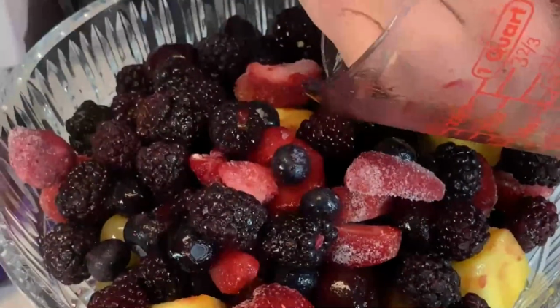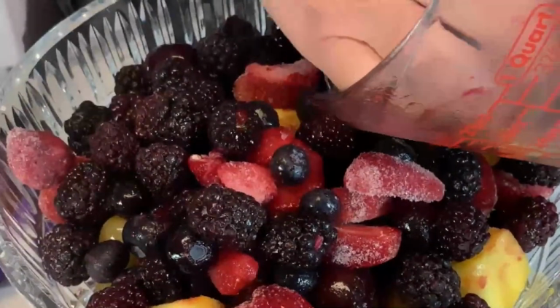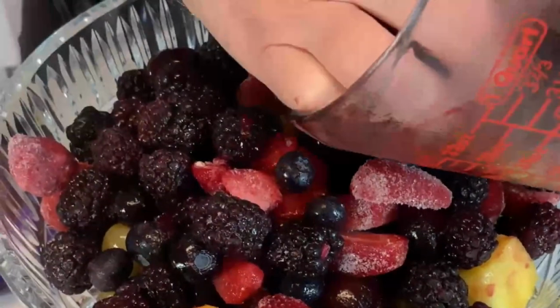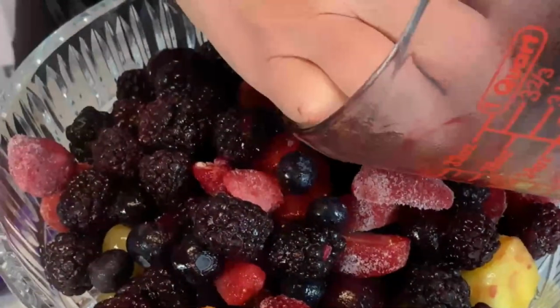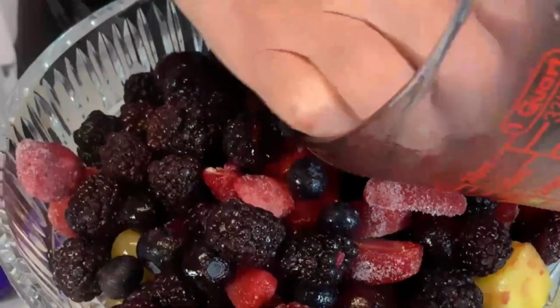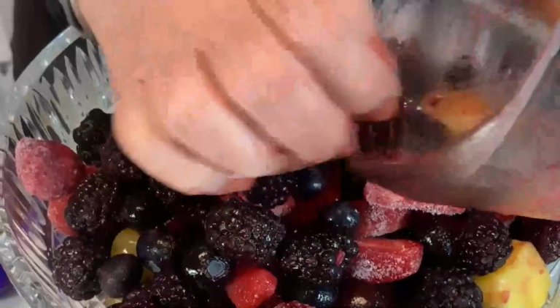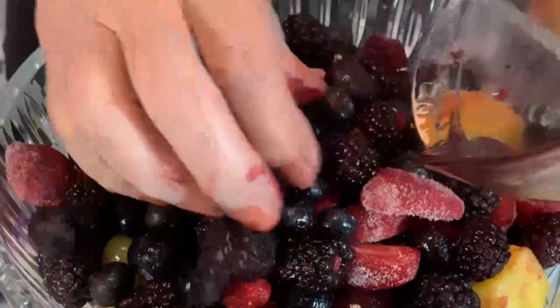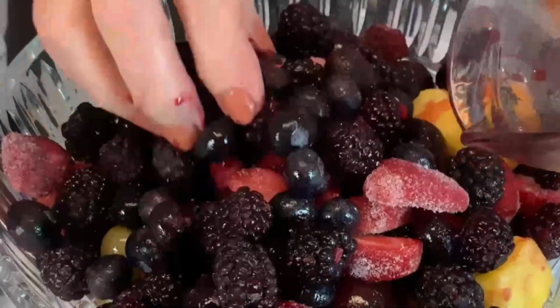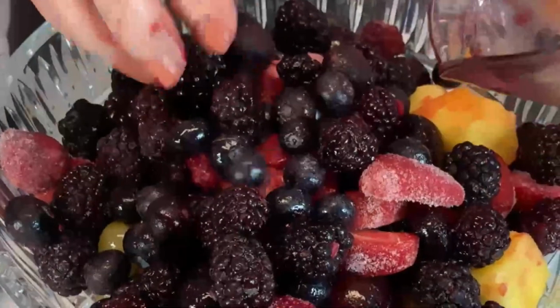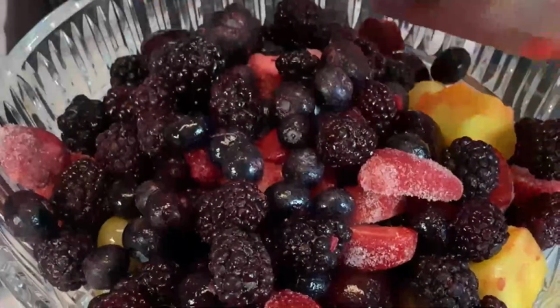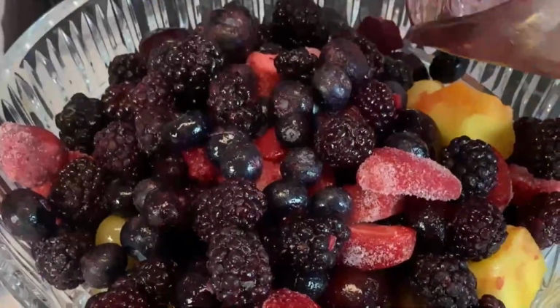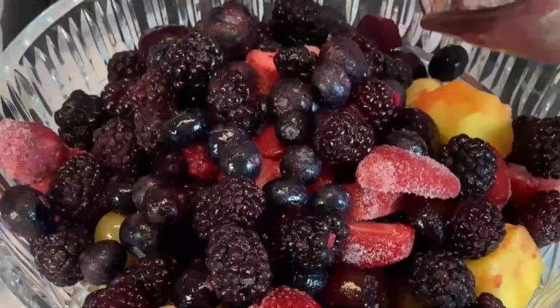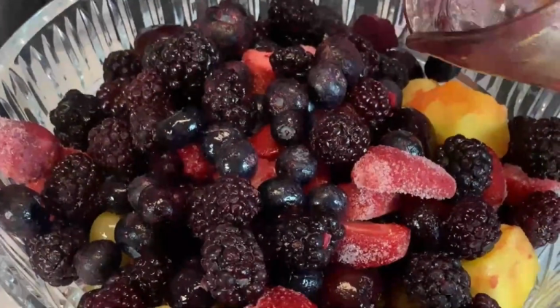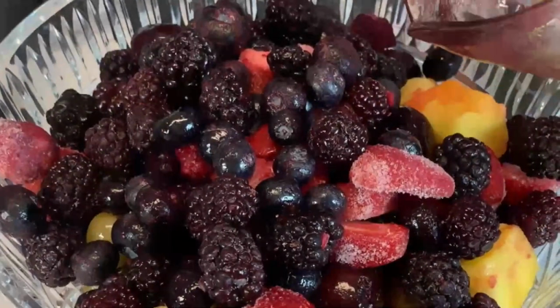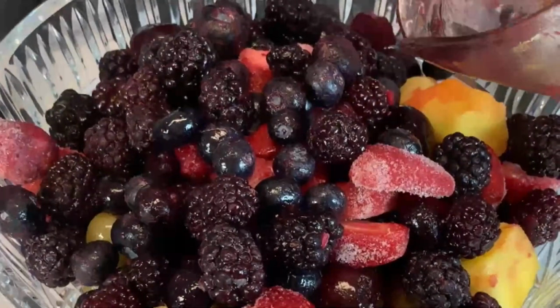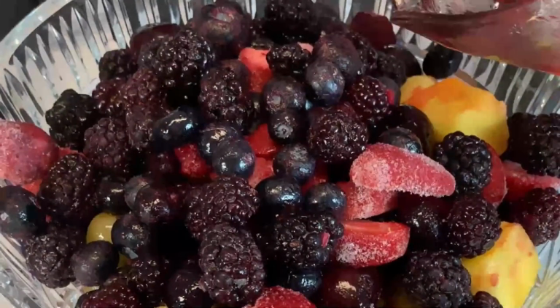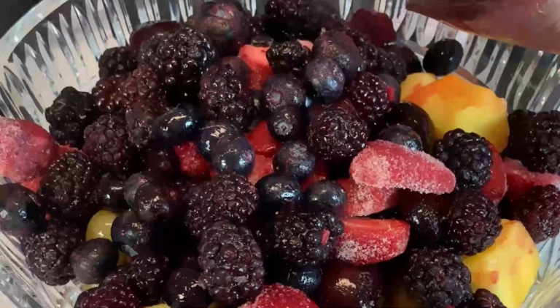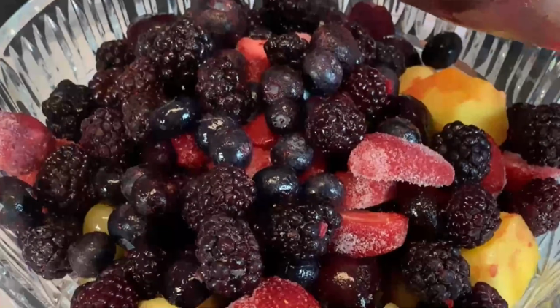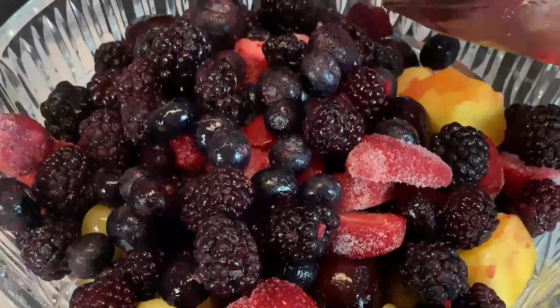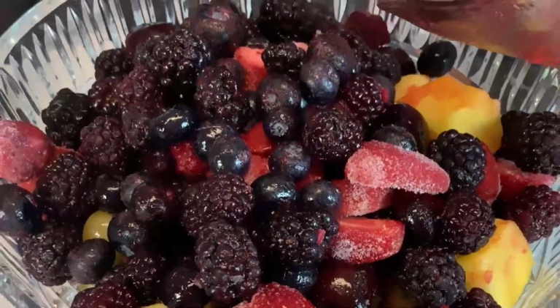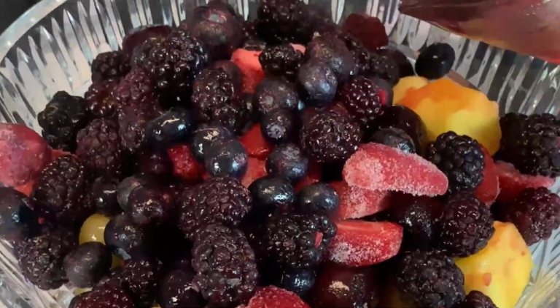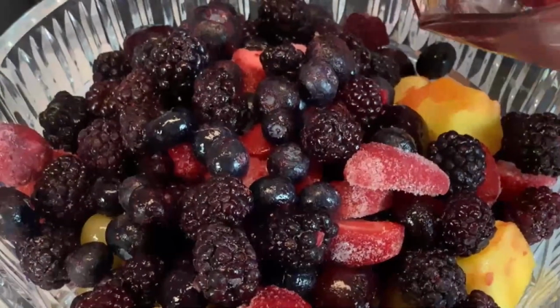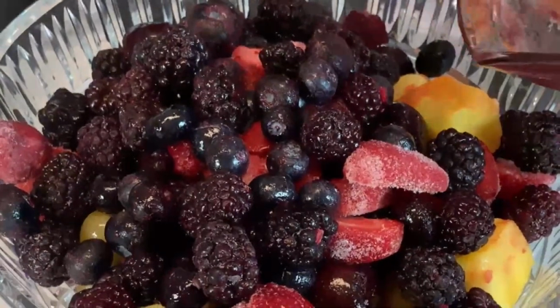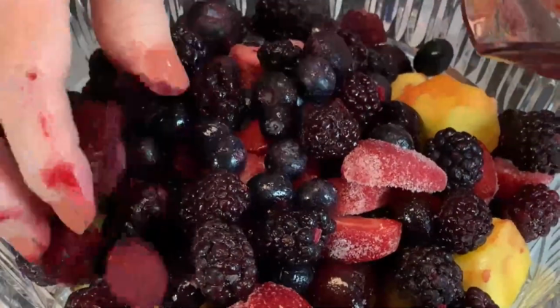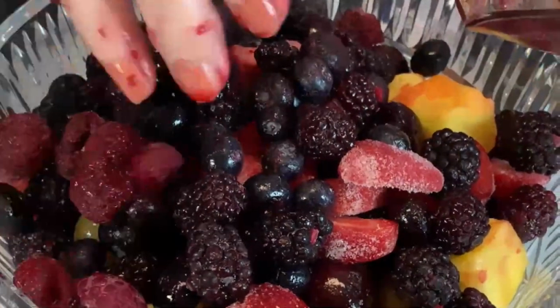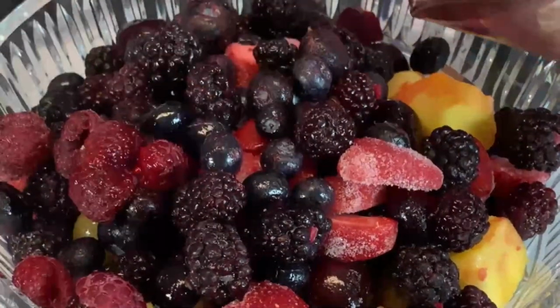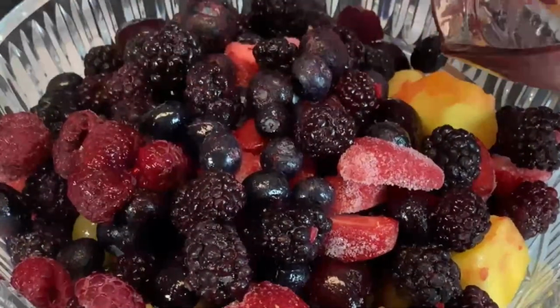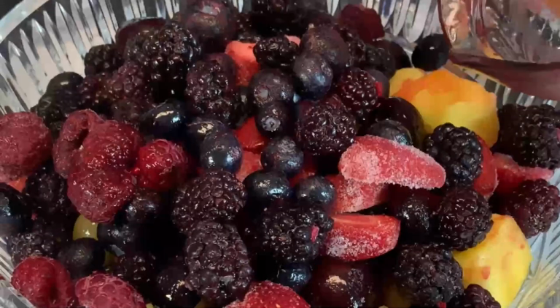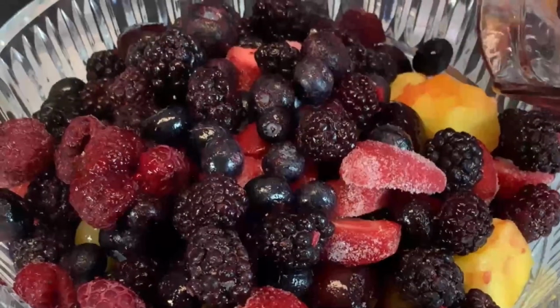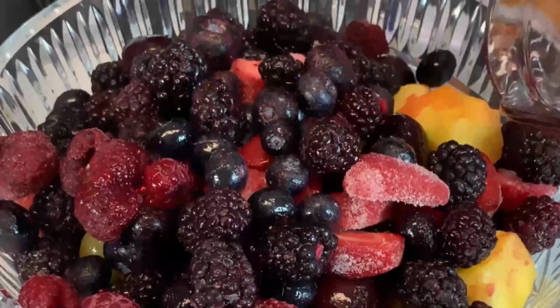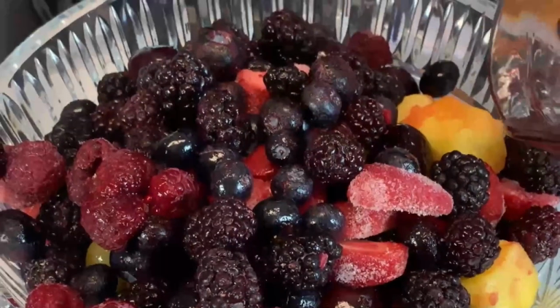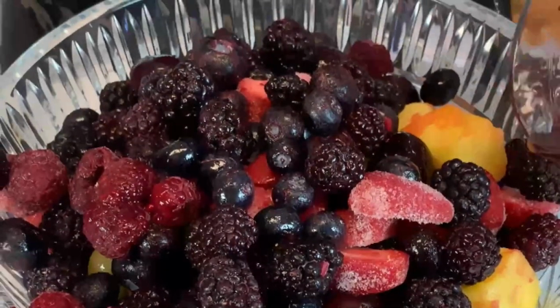There could be a fruit or two that is not my favorite. But when they're put in a bowl like this and displayed, they just have a greater appeal.